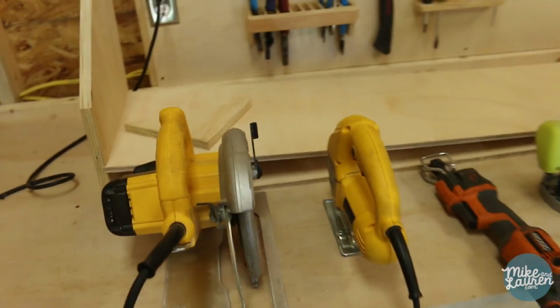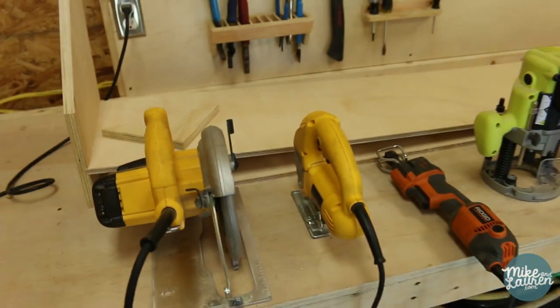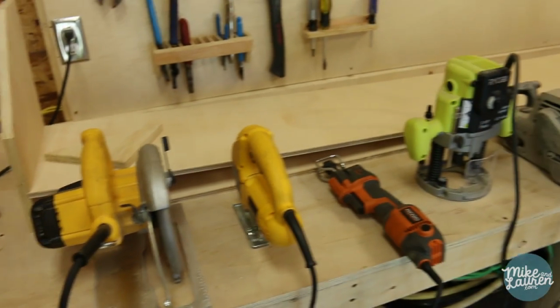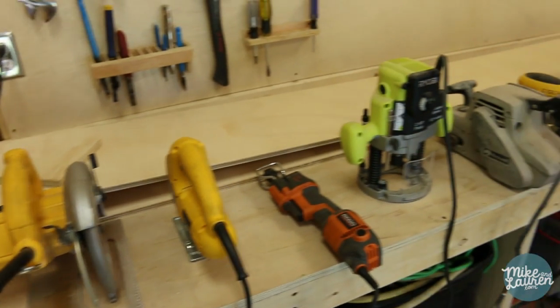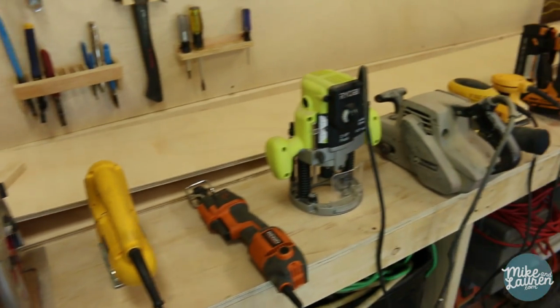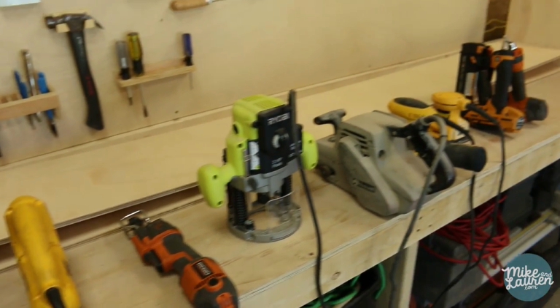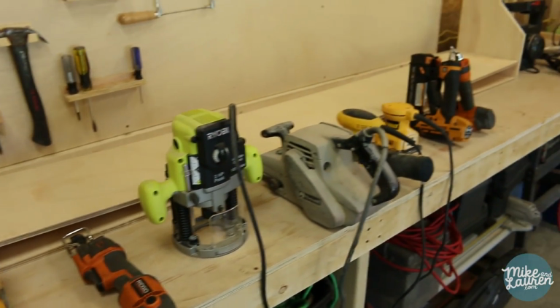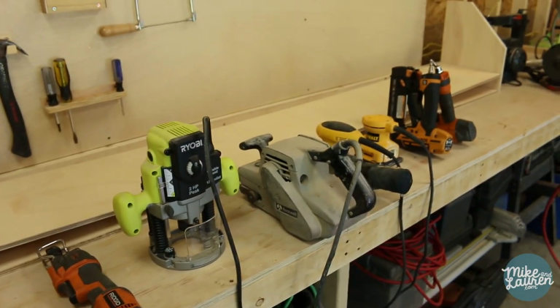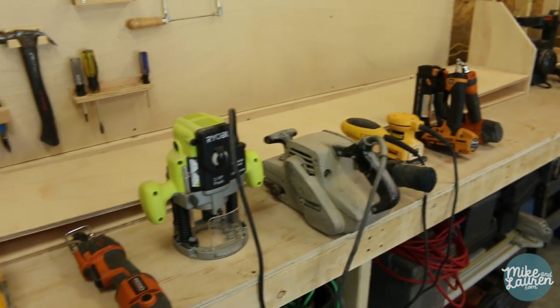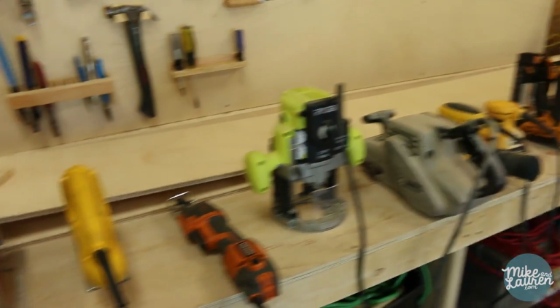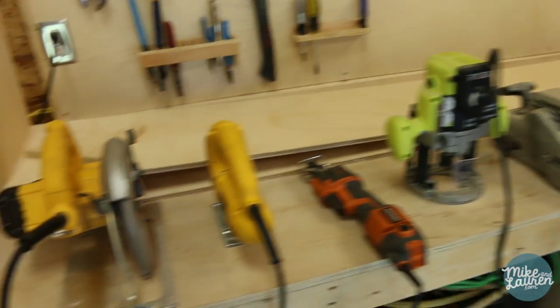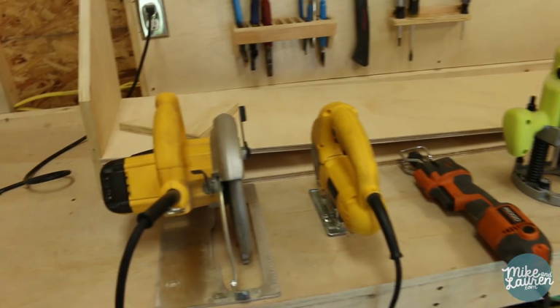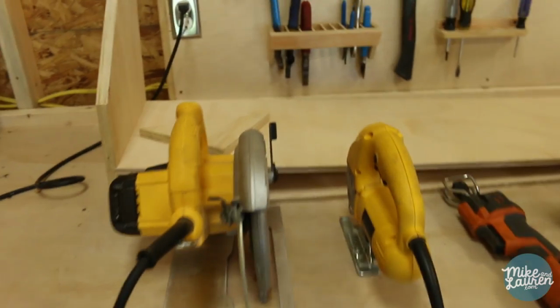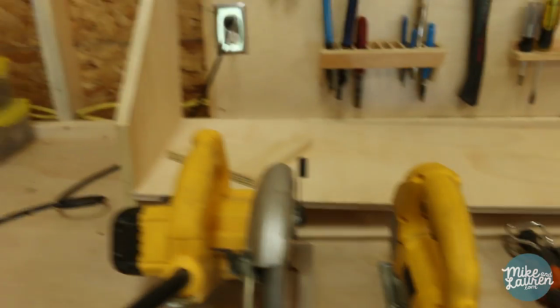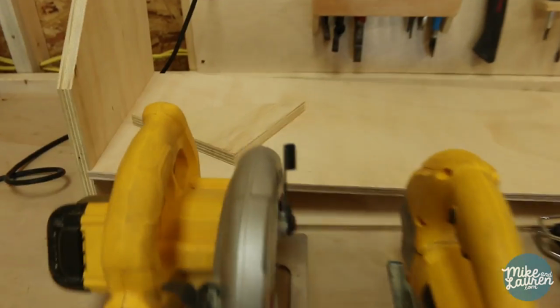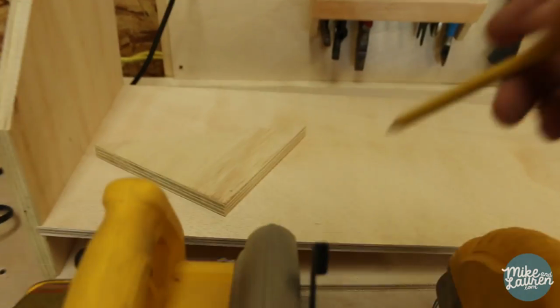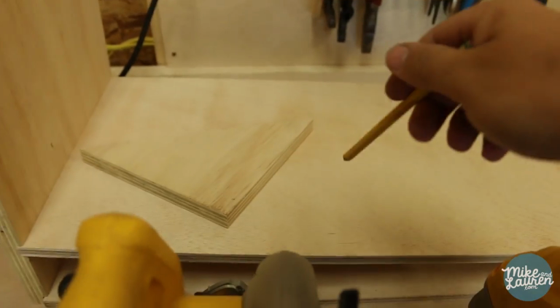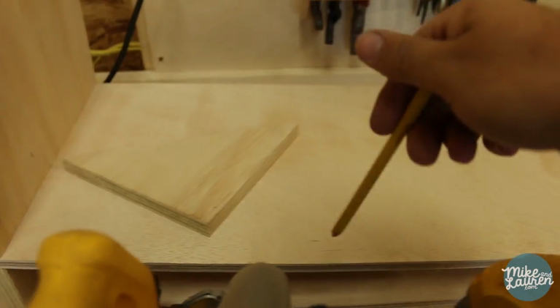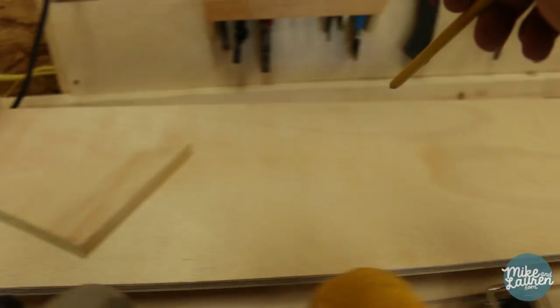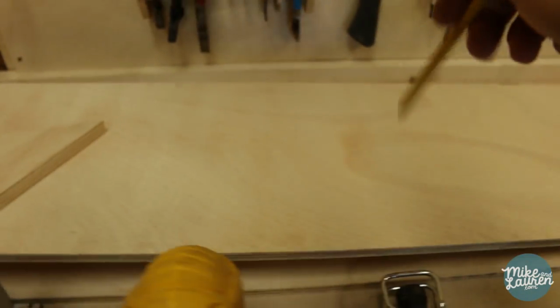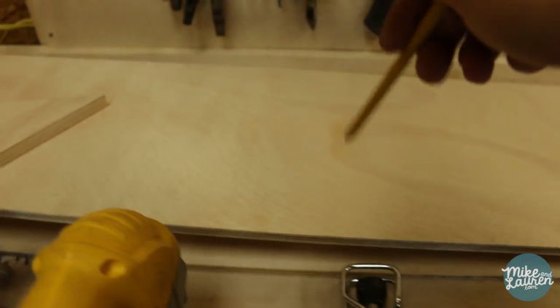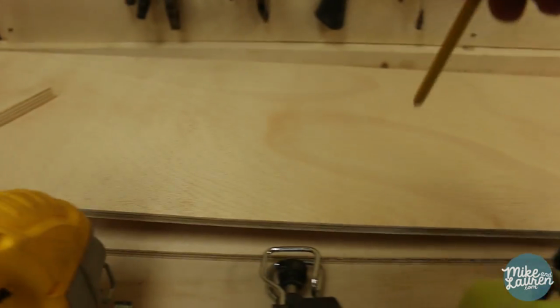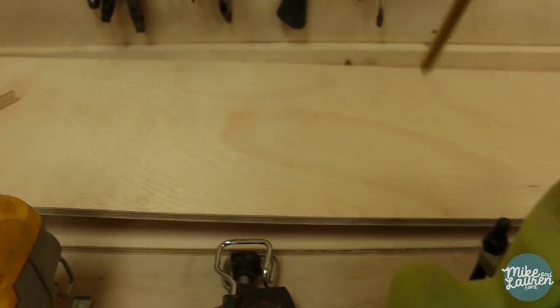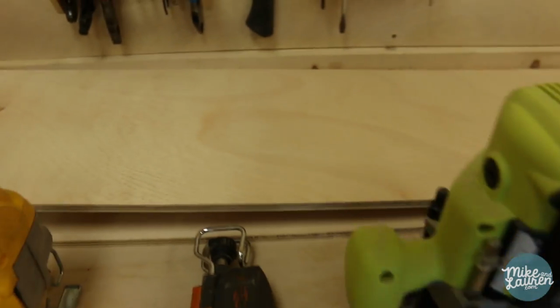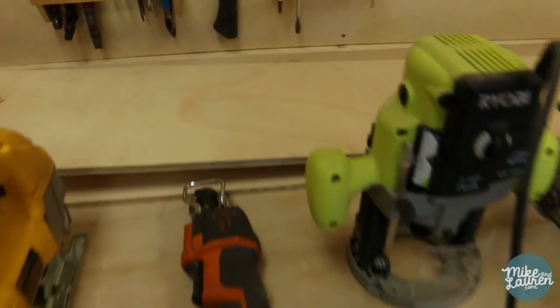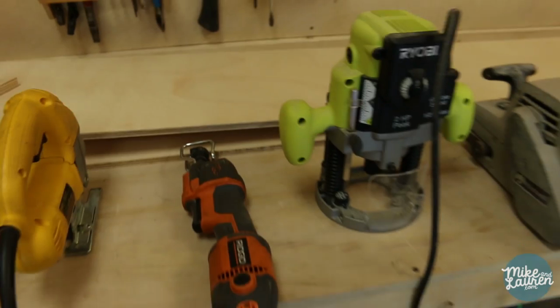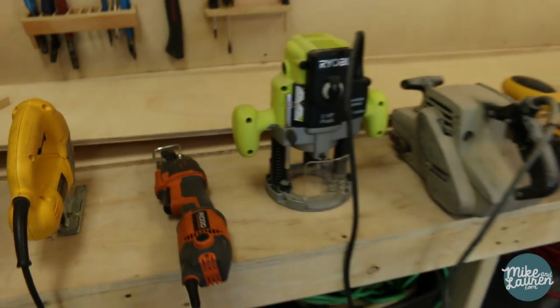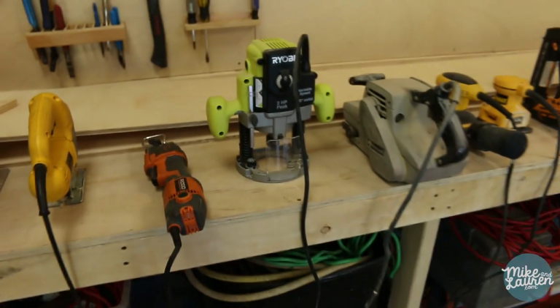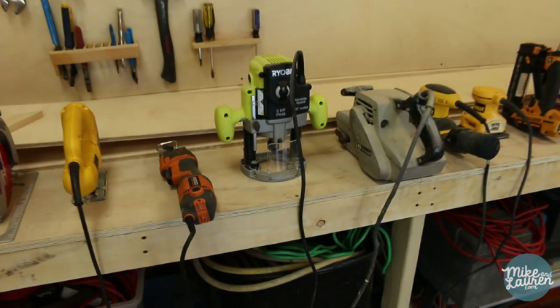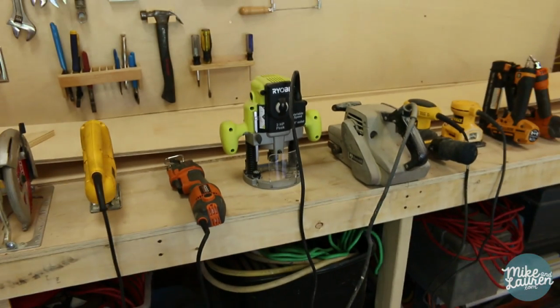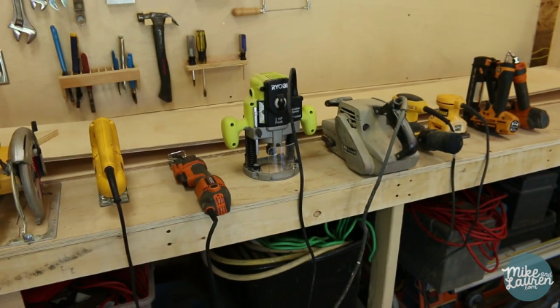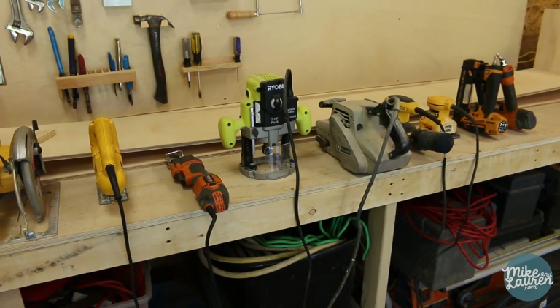Alright, here's all the tools lined up. That's the order they're going to go in — that's the approximate spacing. I'm going to go through, mark all of my dividers, cut some dados out for those, and get this thing put together.